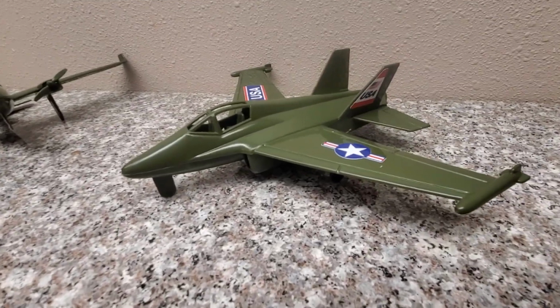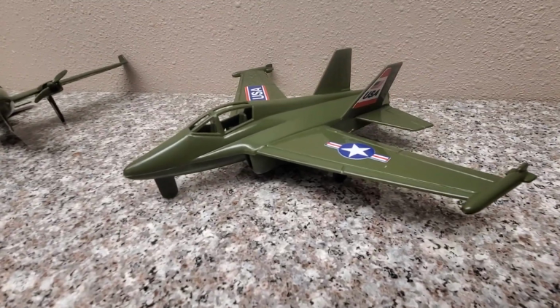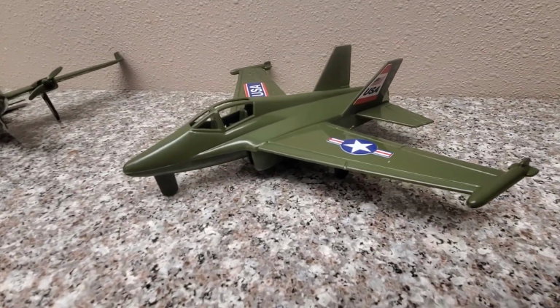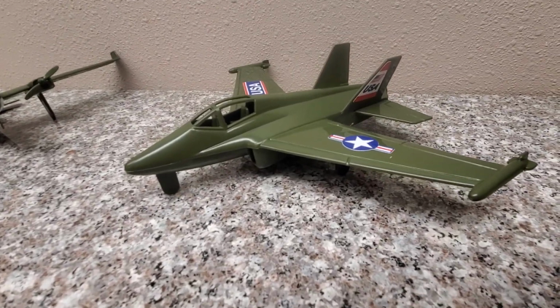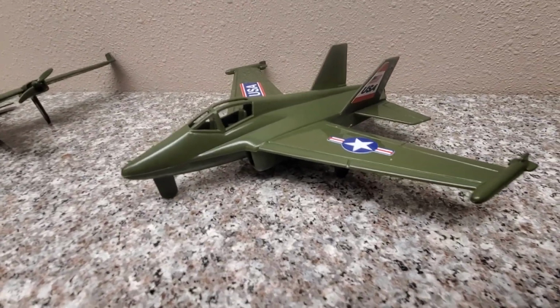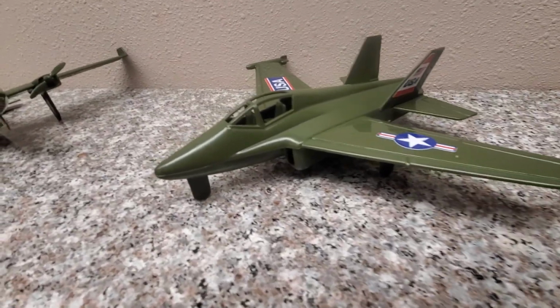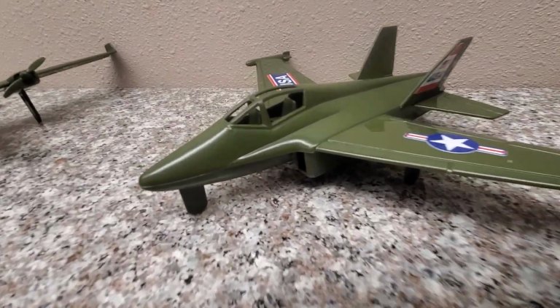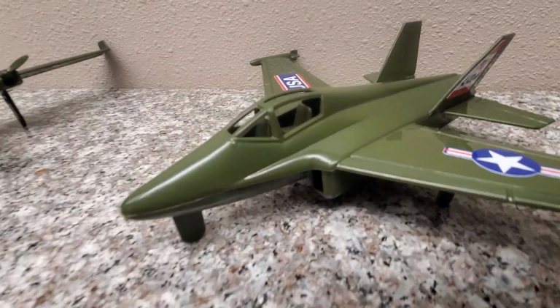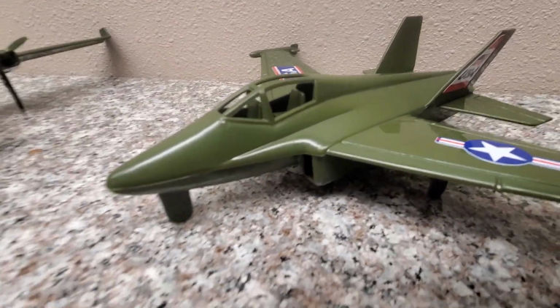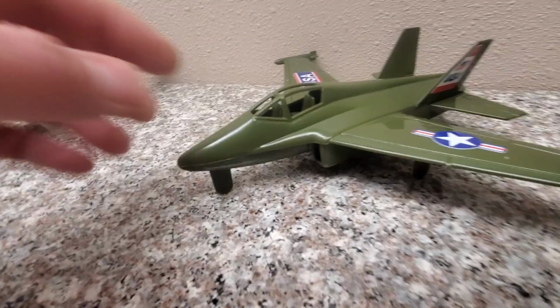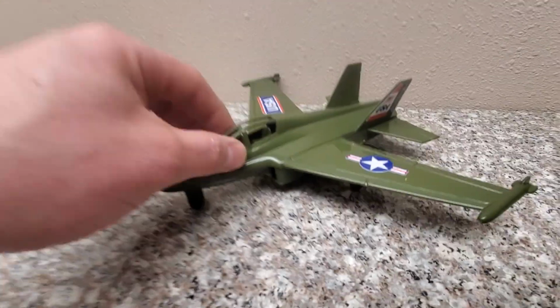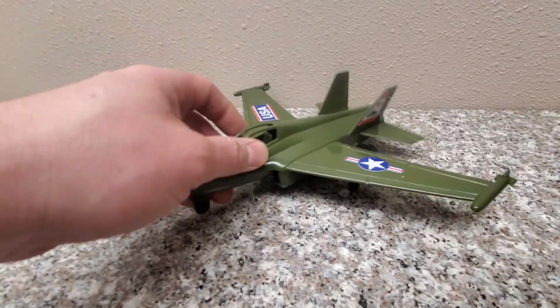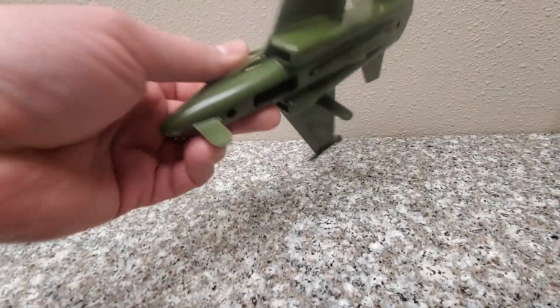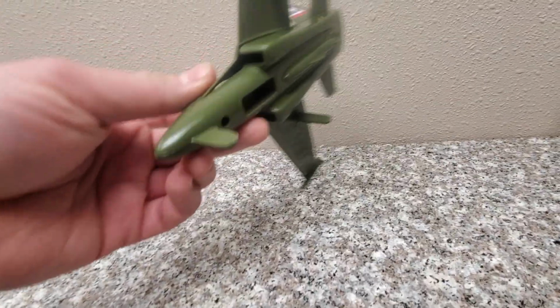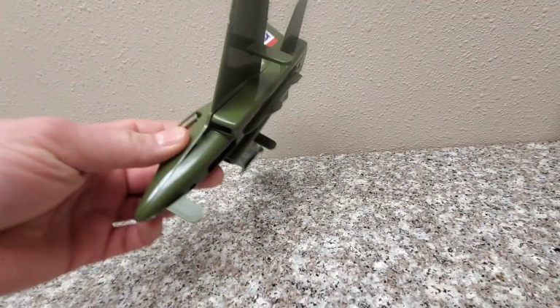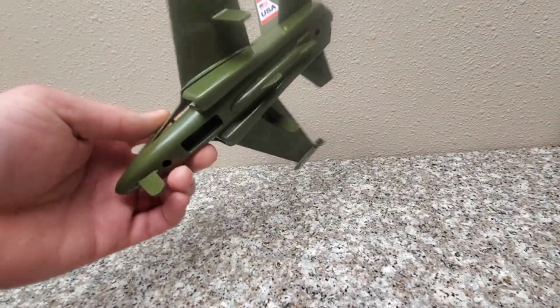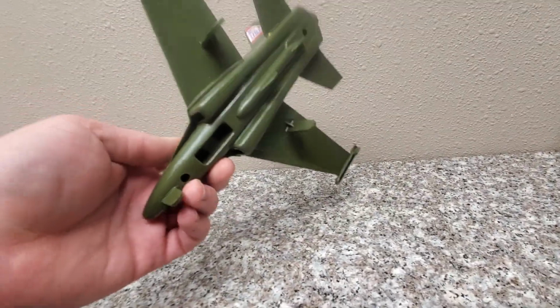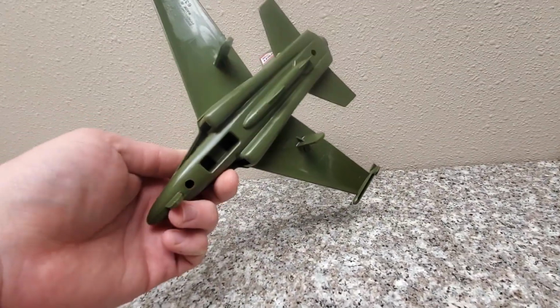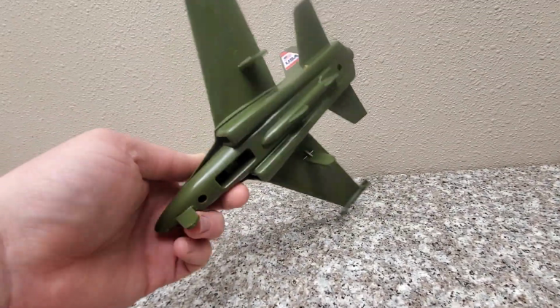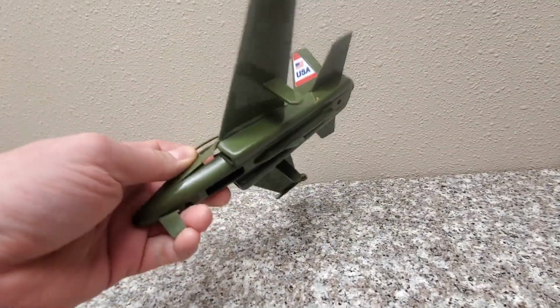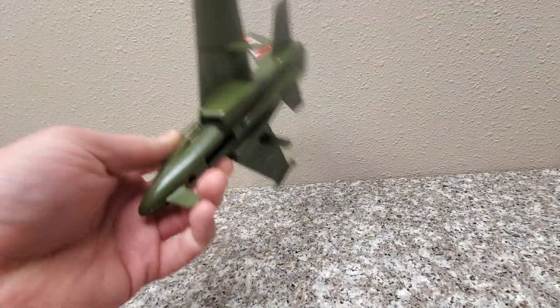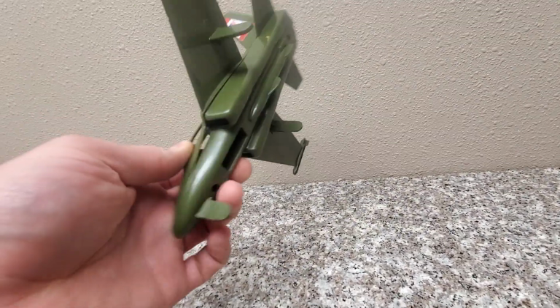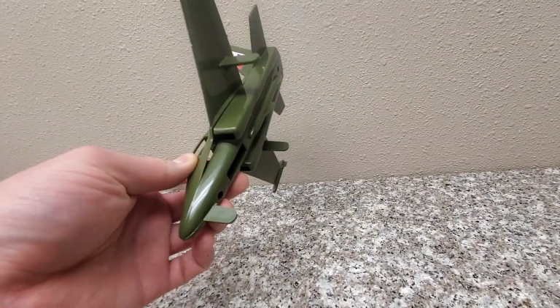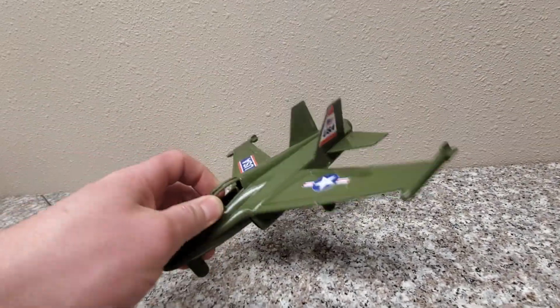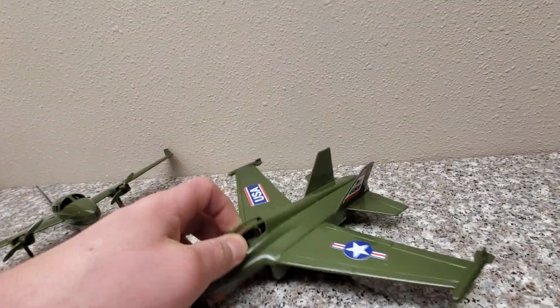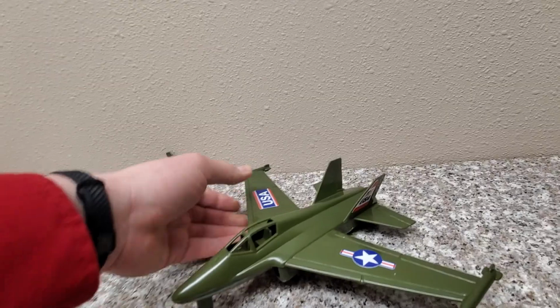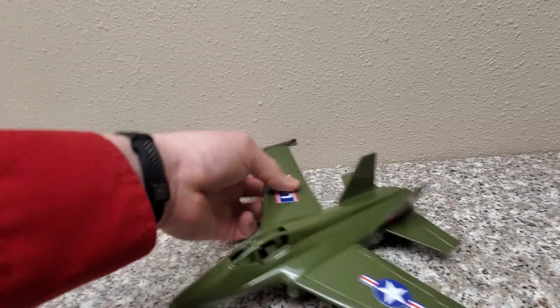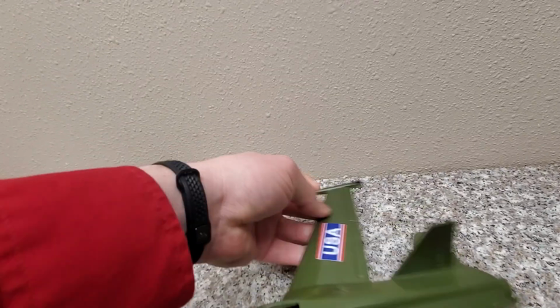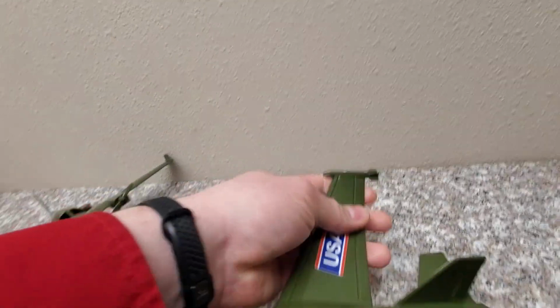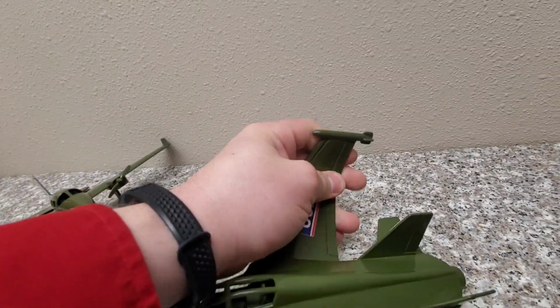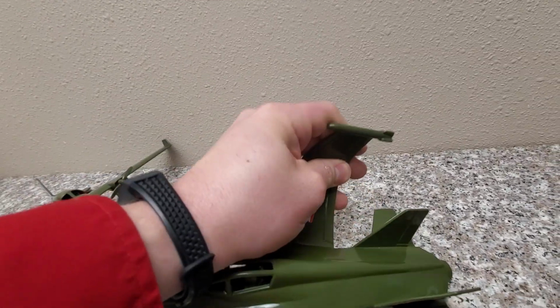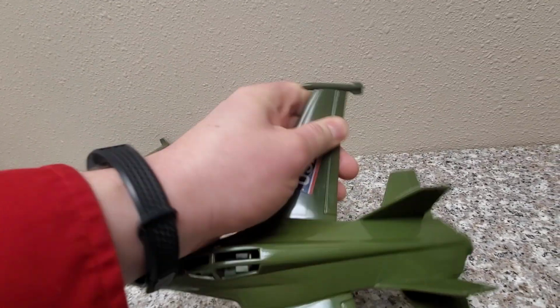So we've got our fighter jet here, two-man canopy. Canopy doesn't open. We've got some little stubs for landing gear, which are actually pretty durable. The planes are made of a flexible, strong plastic.